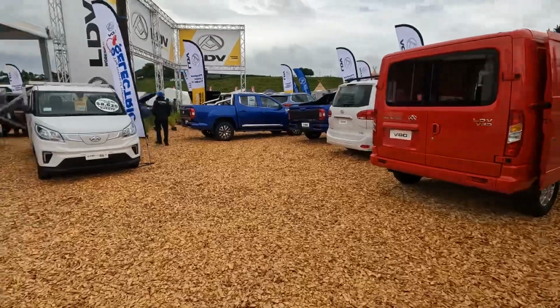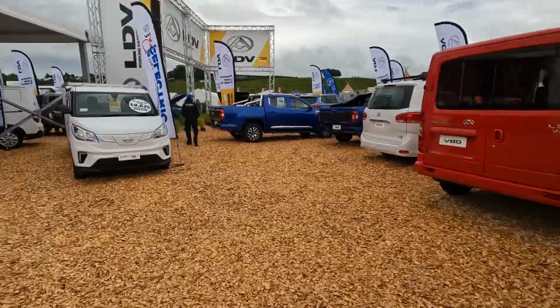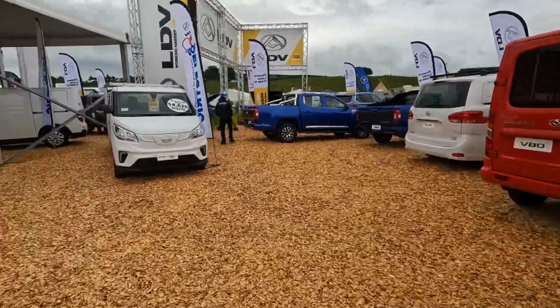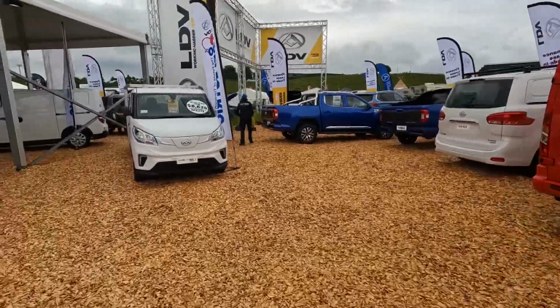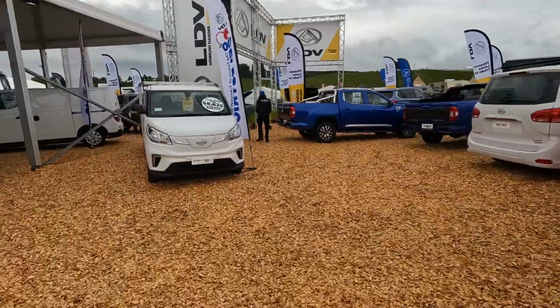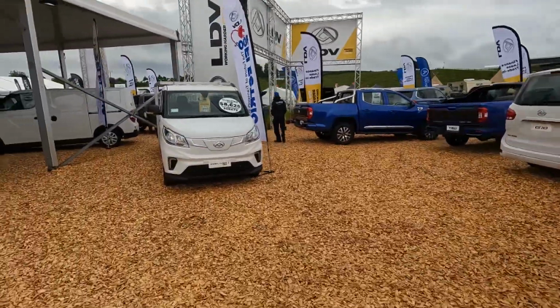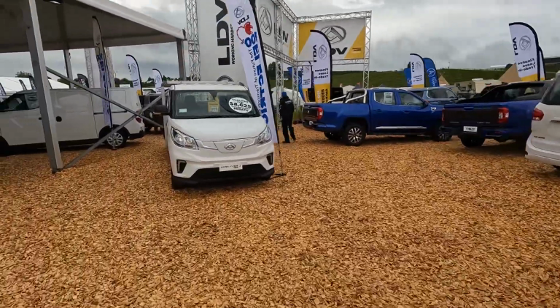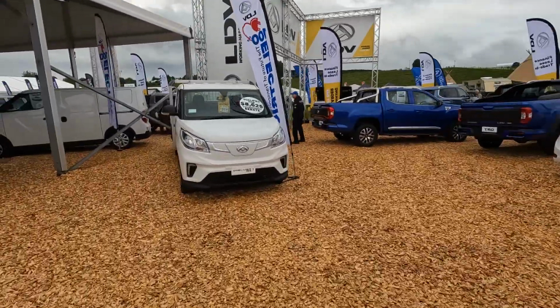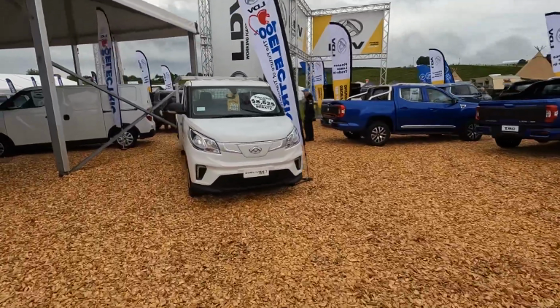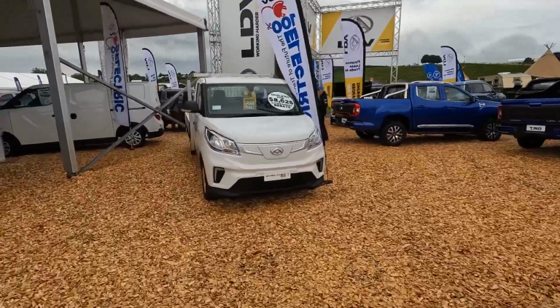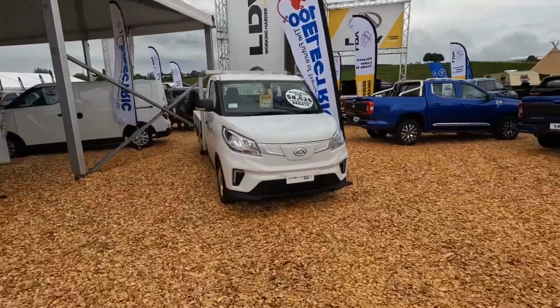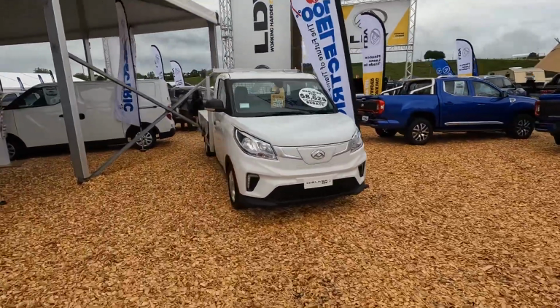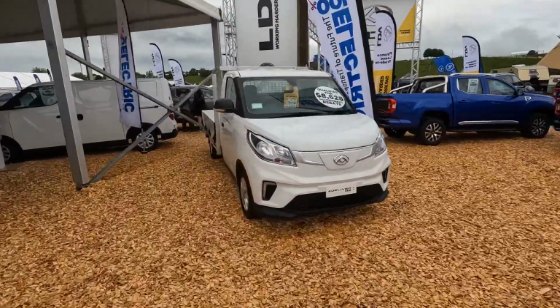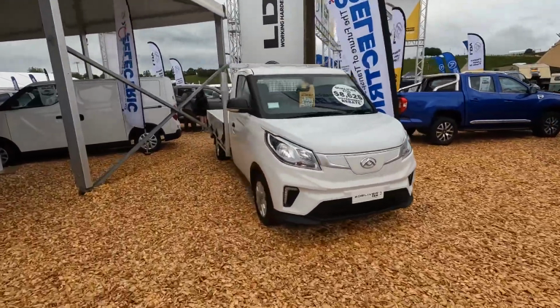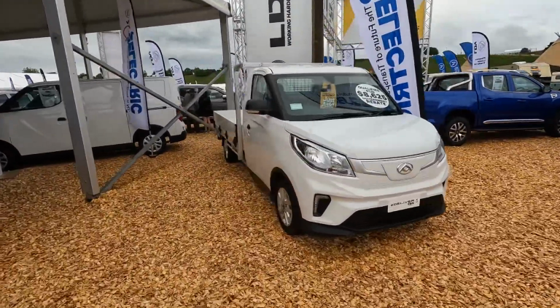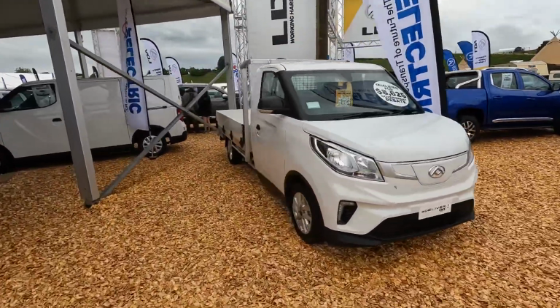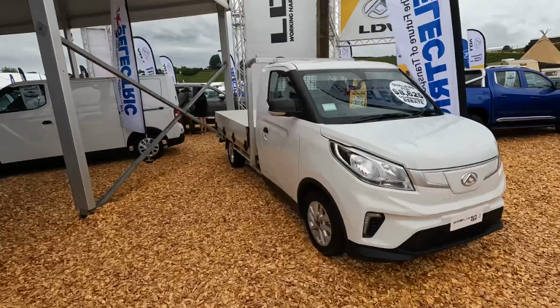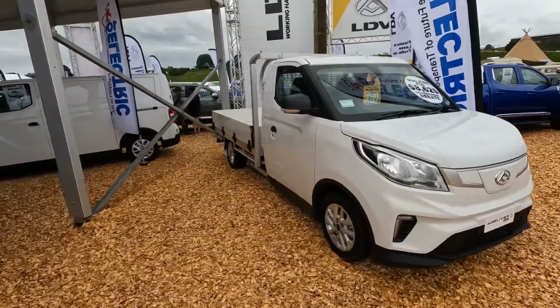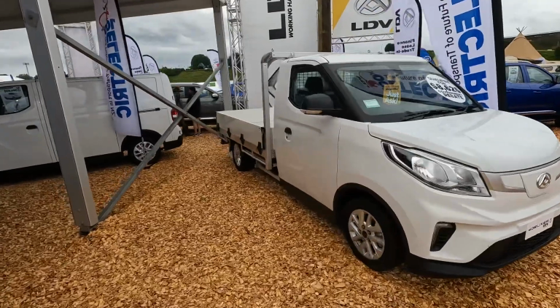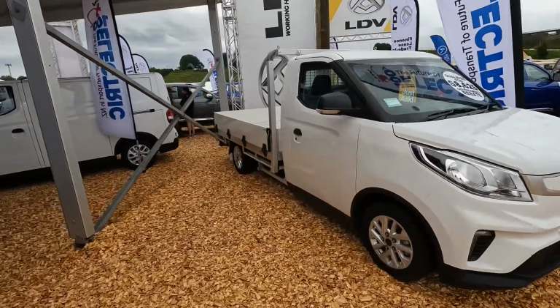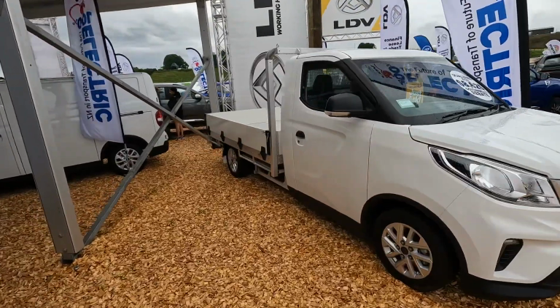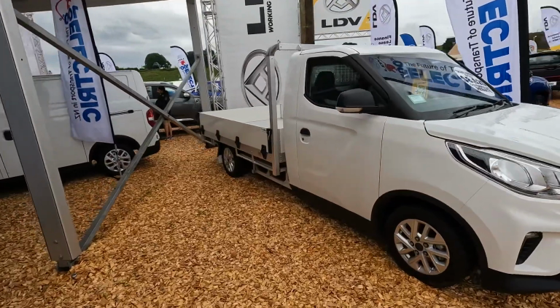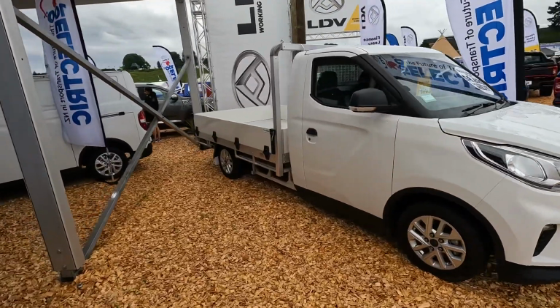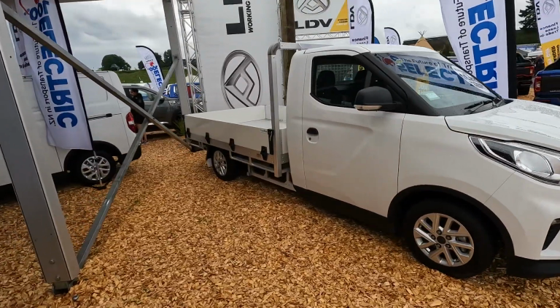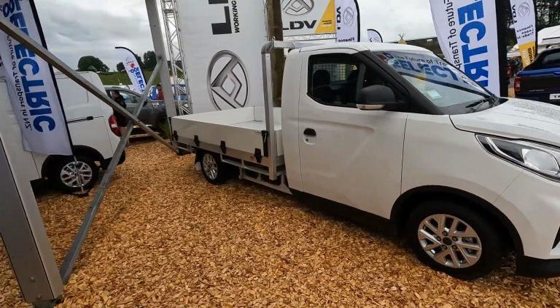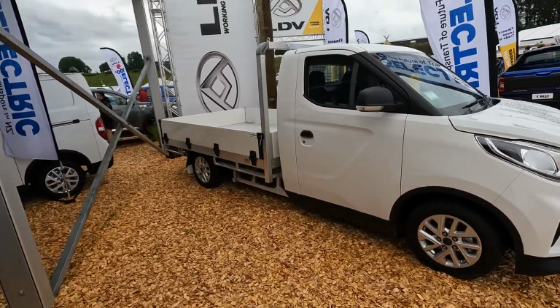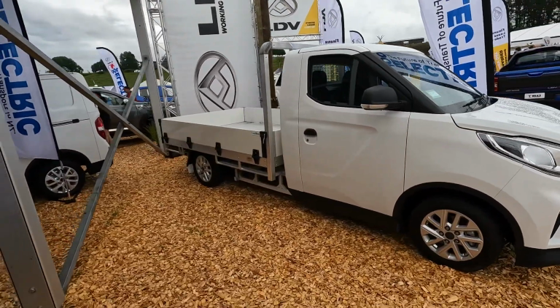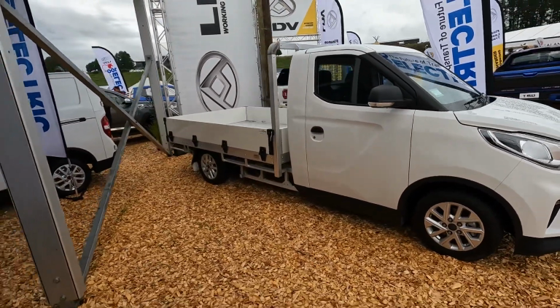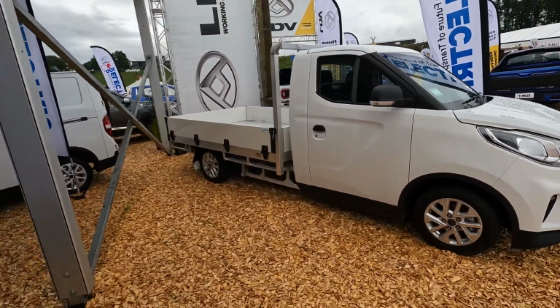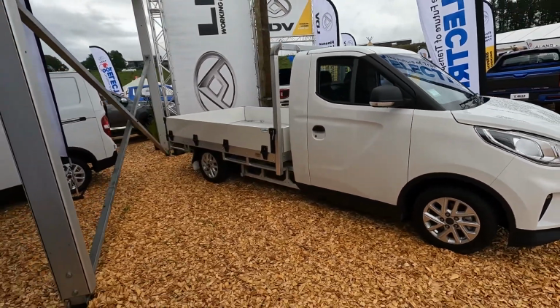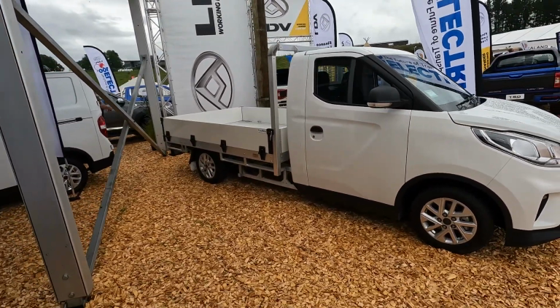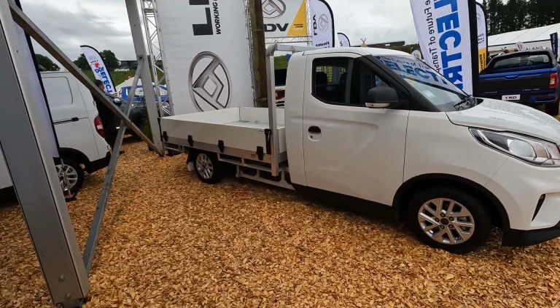I'm going to go back to this eDrive 3 again, because I just think that is a cool little creation, and really appealing. You've got to love a little truck, particularly a little truck that is electric.